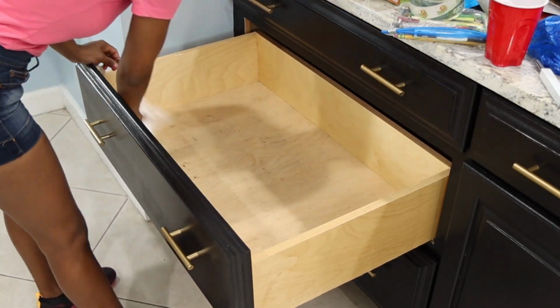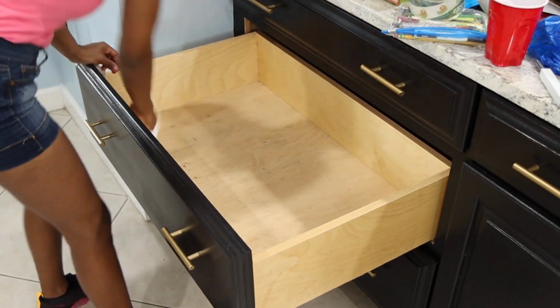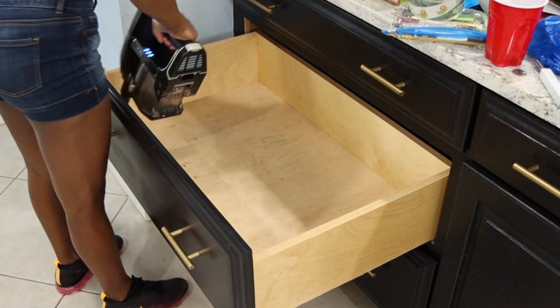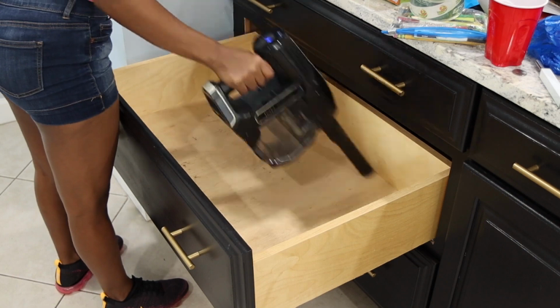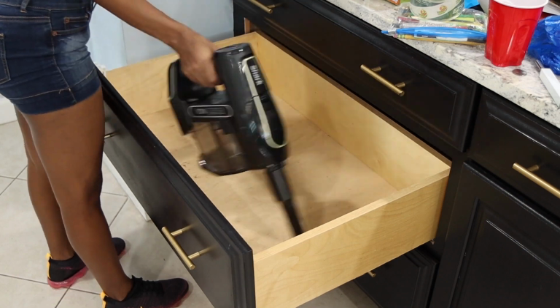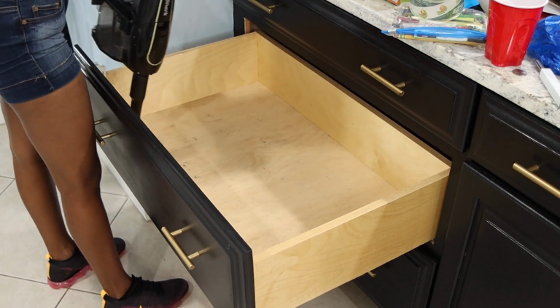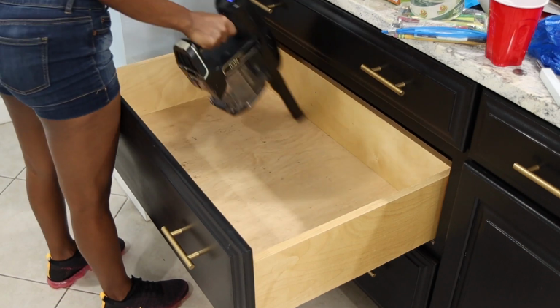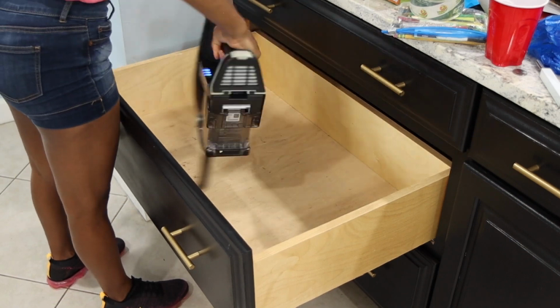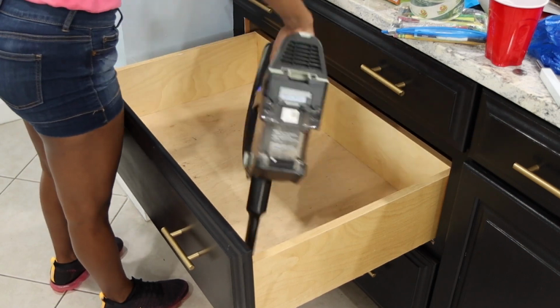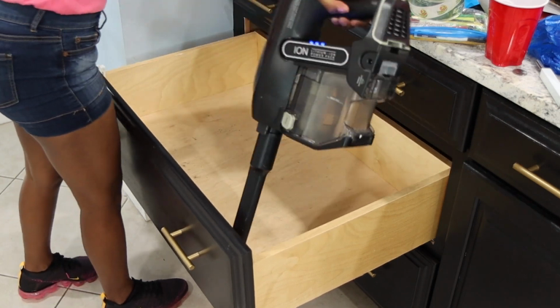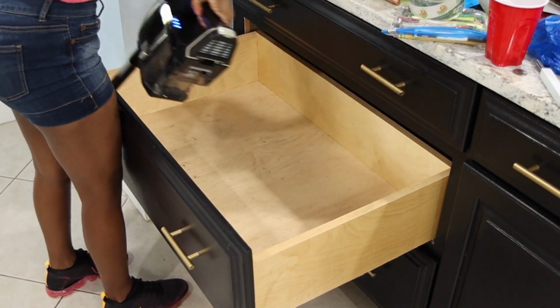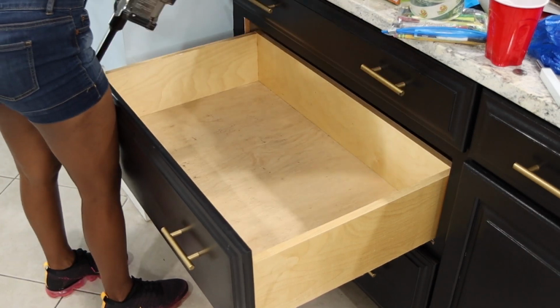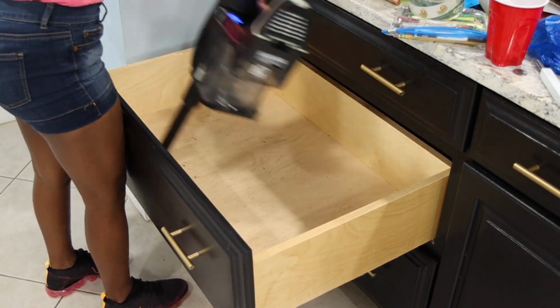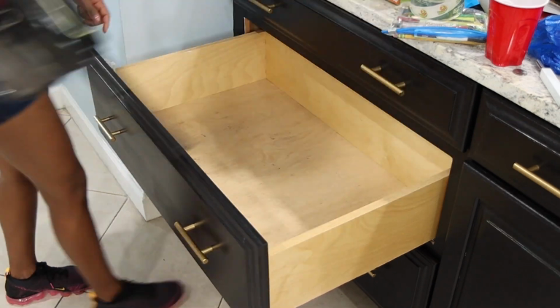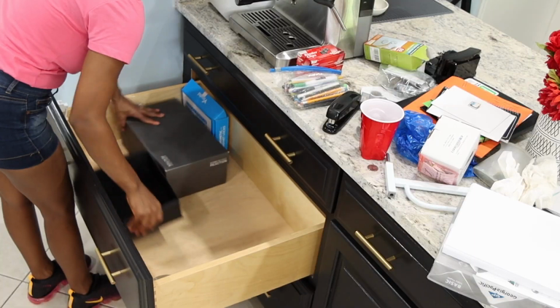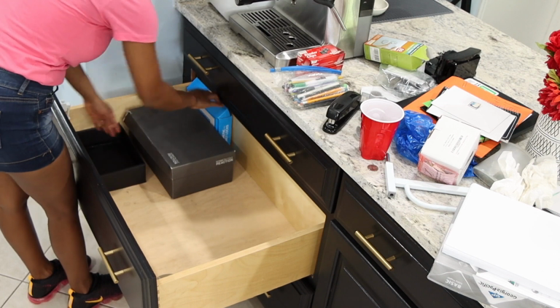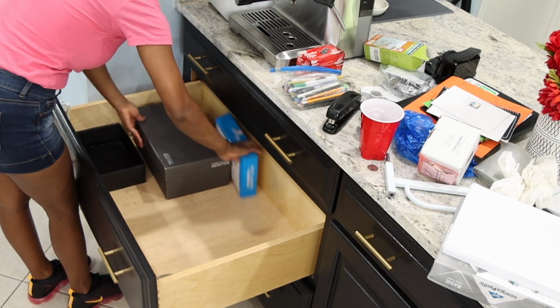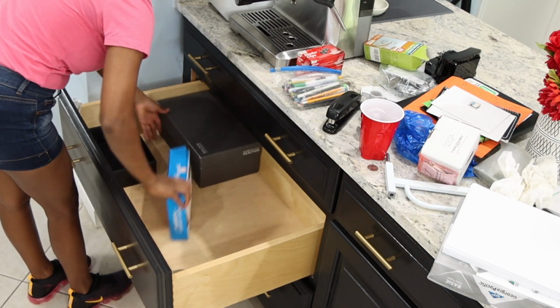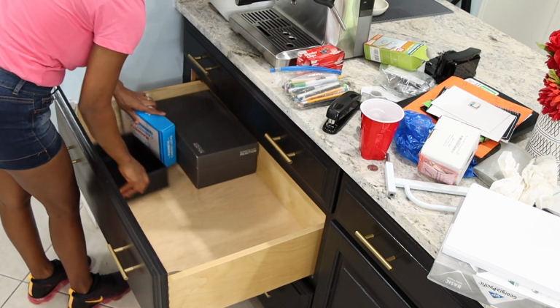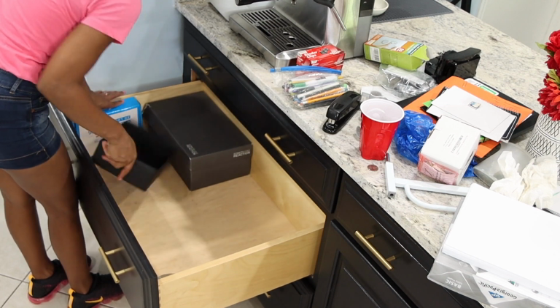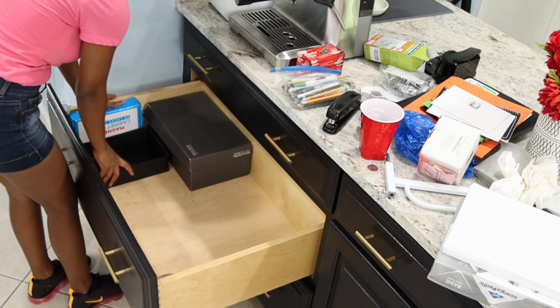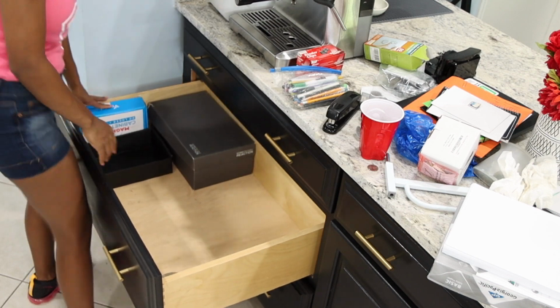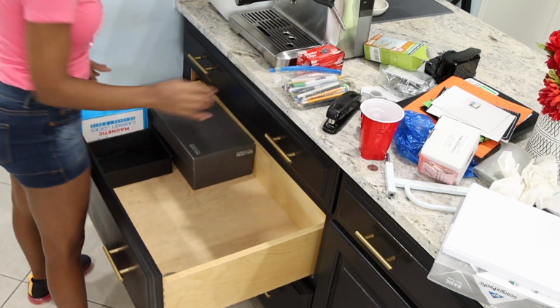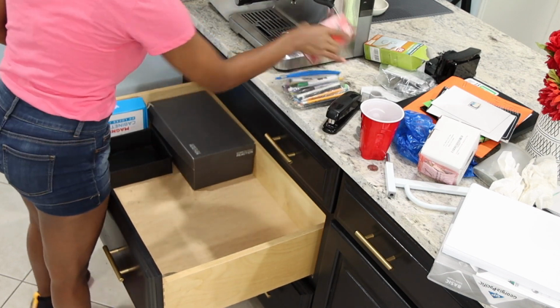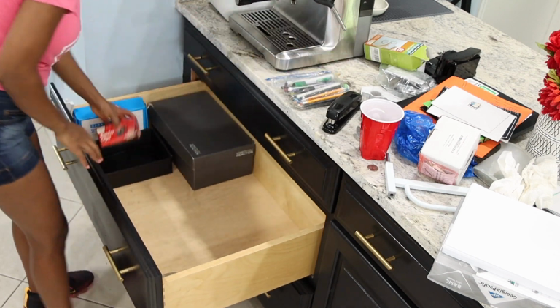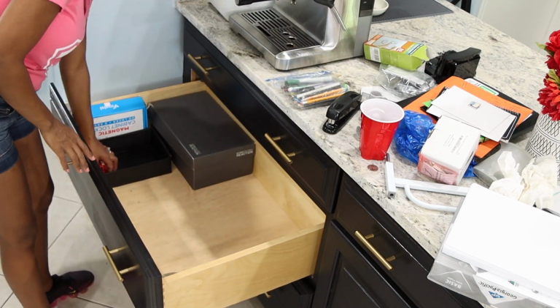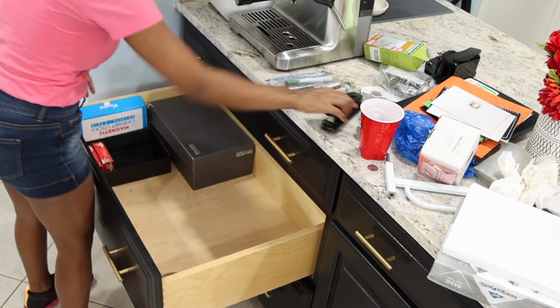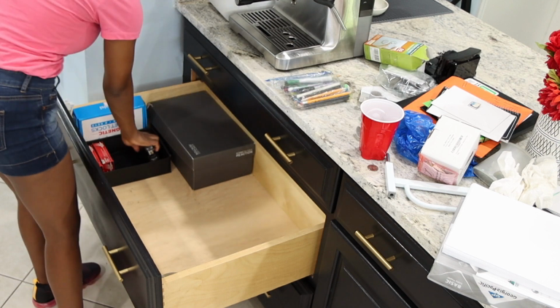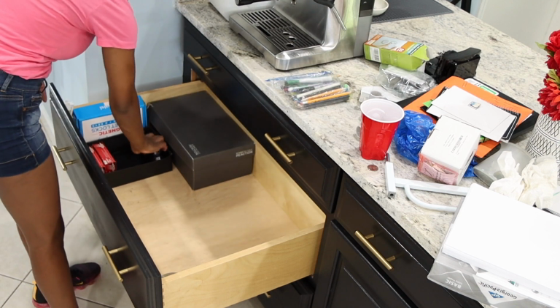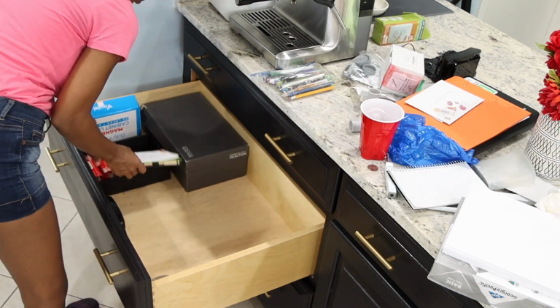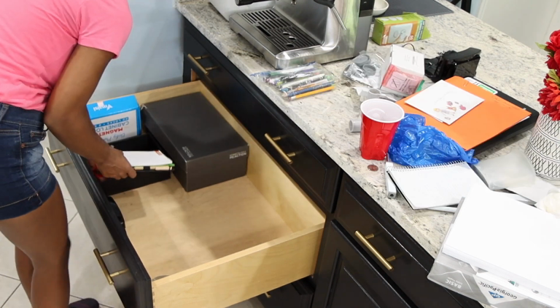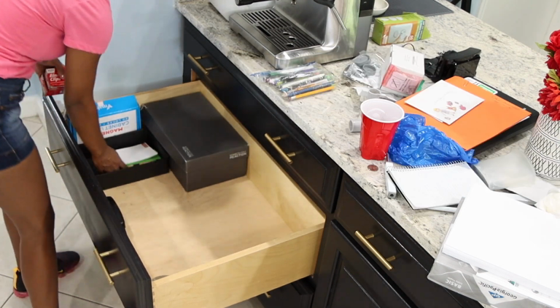I had to go one by one through the things to see what I was going to keep. Mostly we keep office stuff in this drawer — I know it should probably be in his office, but he doesn't have any space there, so I'm just going to try to organize everything by categories again and save as much space as possible.